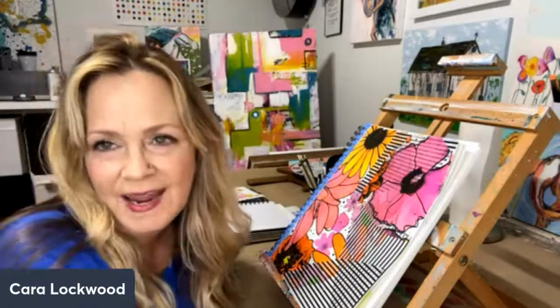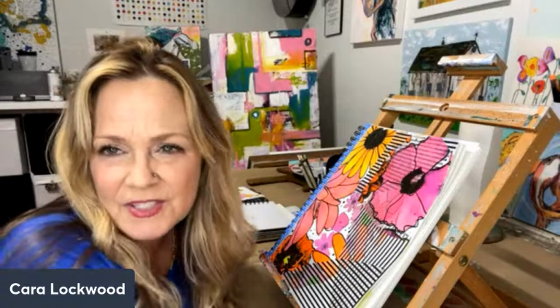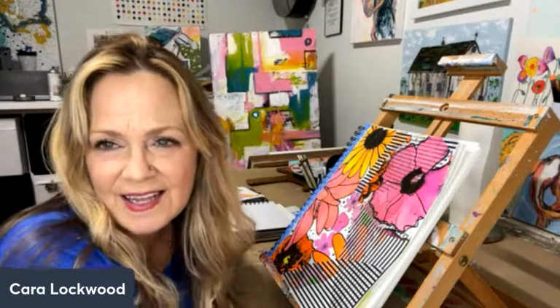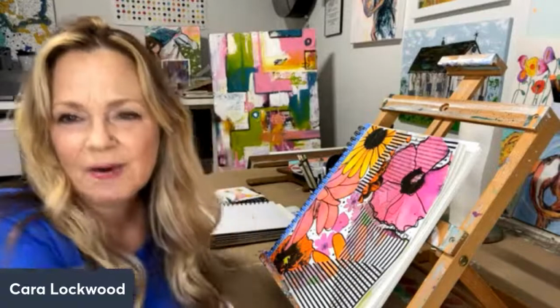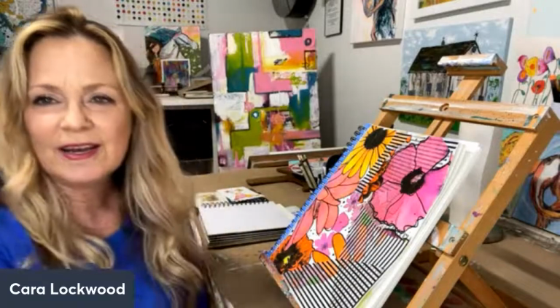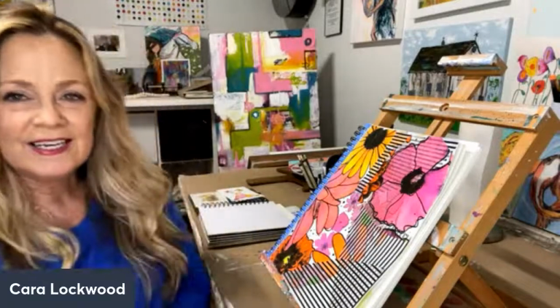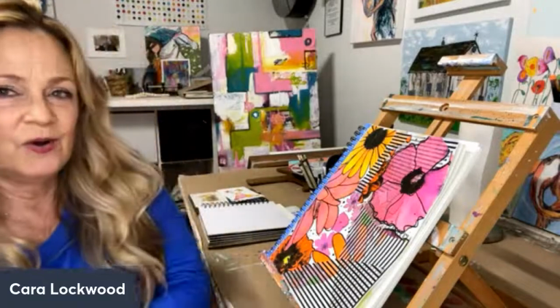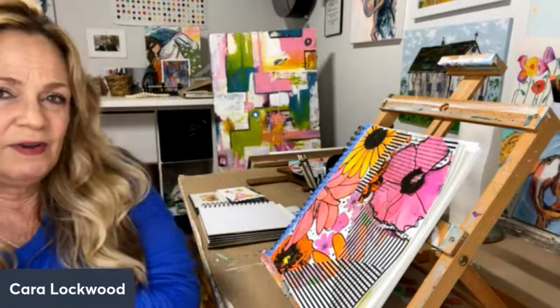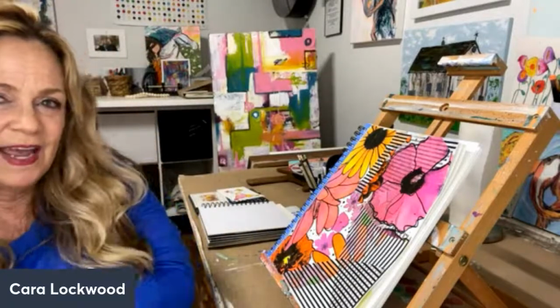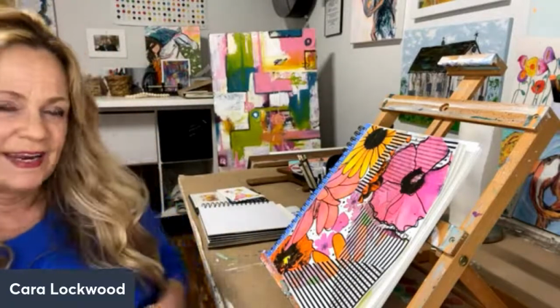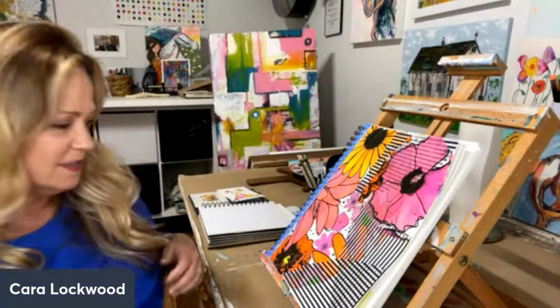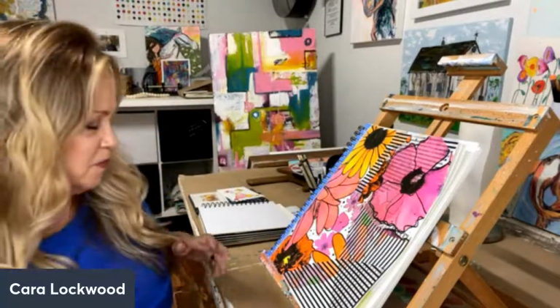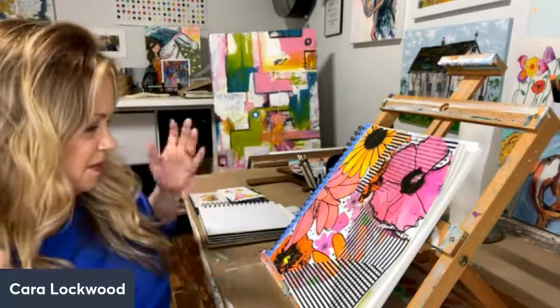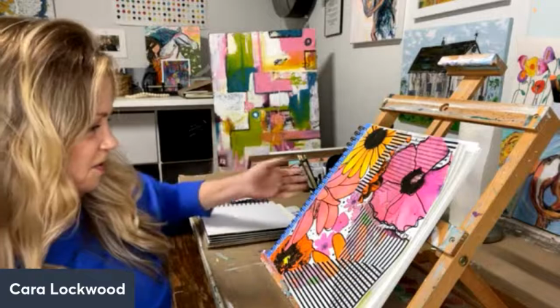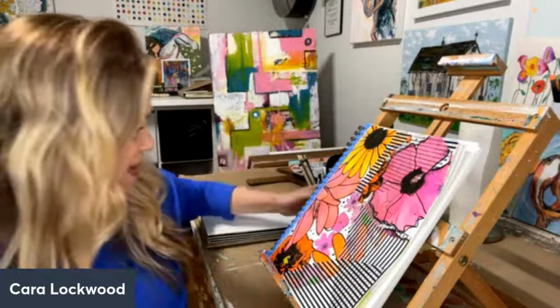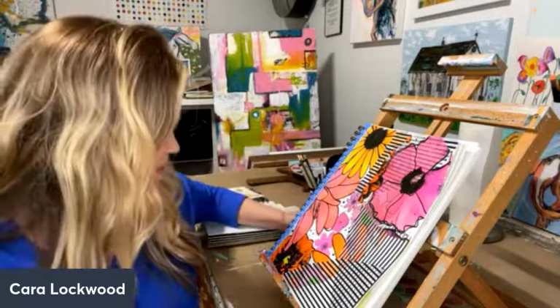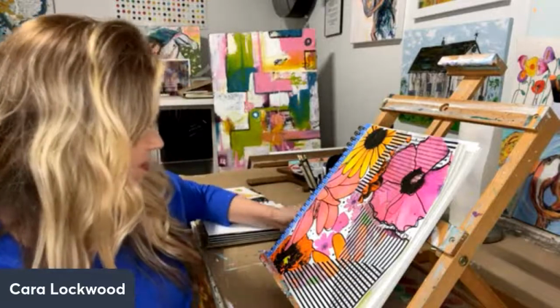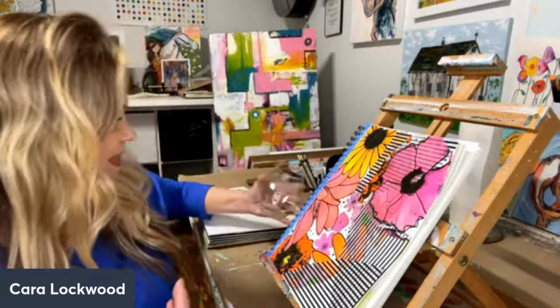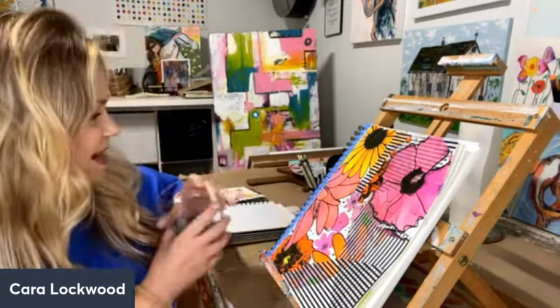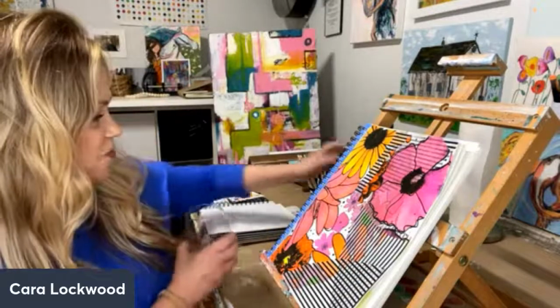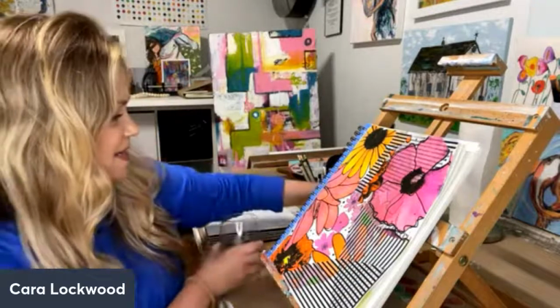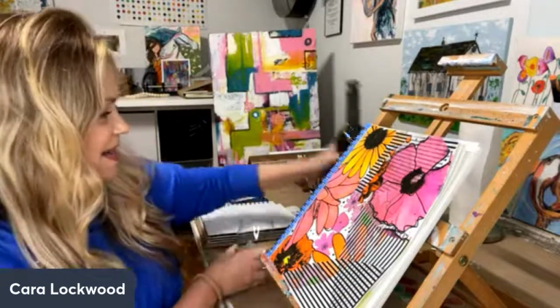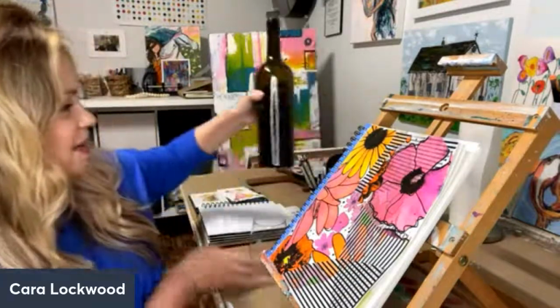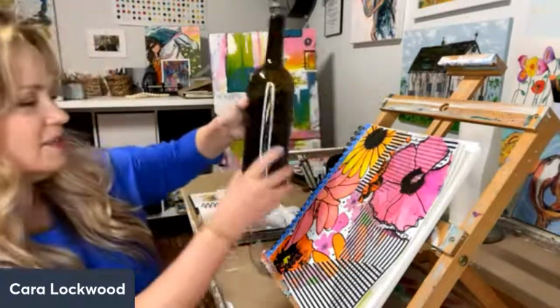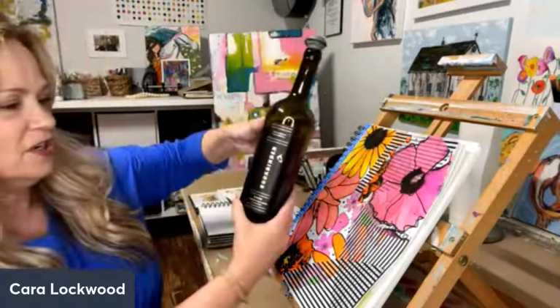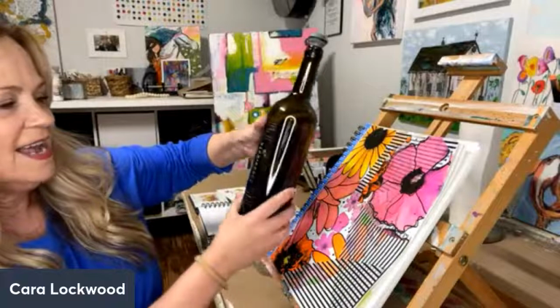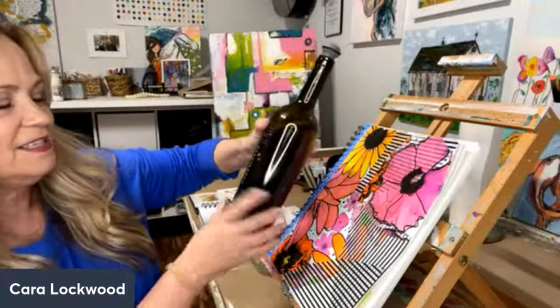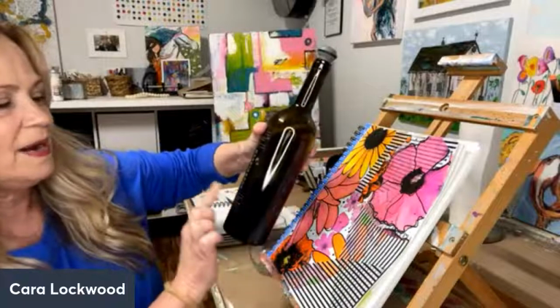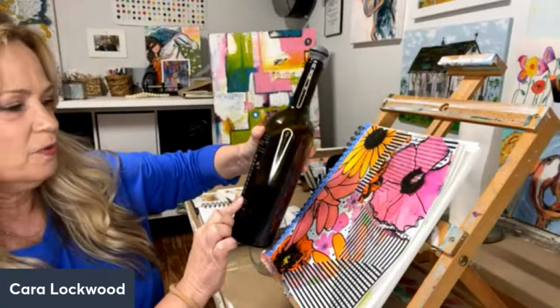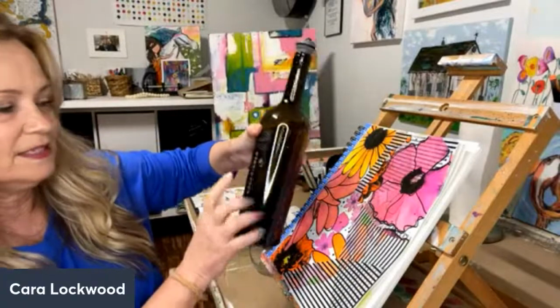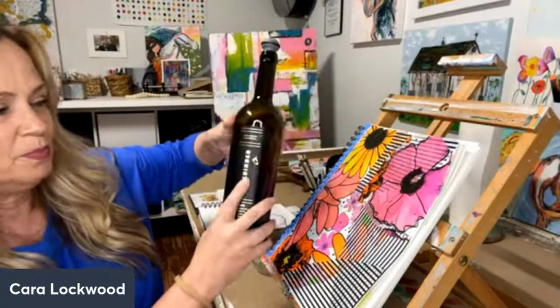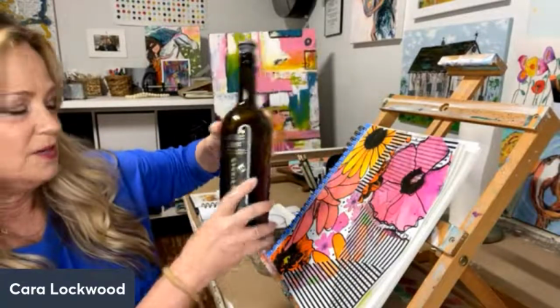Hi Michelle. Hey Barbara. It's just a meditative art. So I'm going to share the wine of the day. Today I am drinking a Cabernet Sauvignon from Paso Robles. This is called Bookbinder.